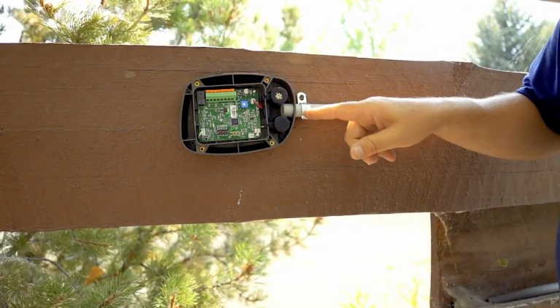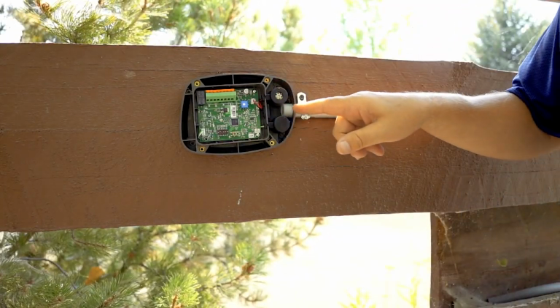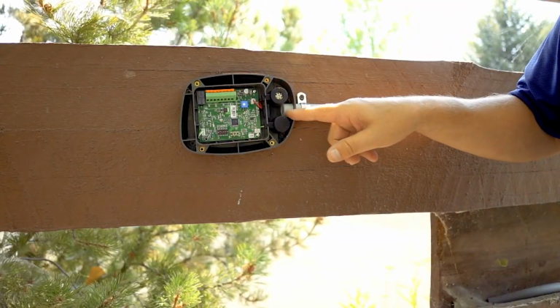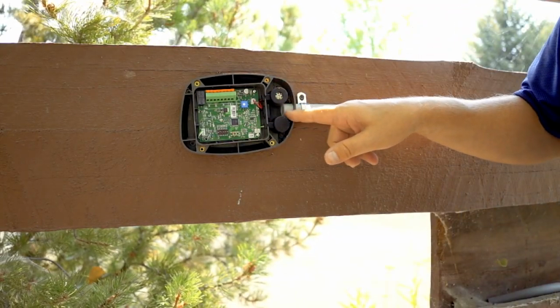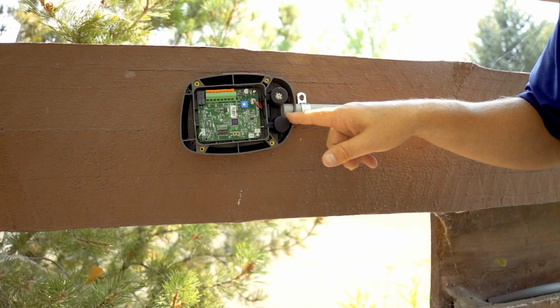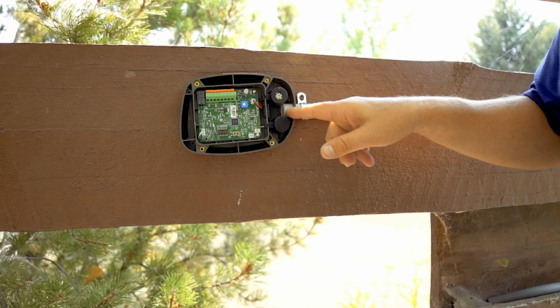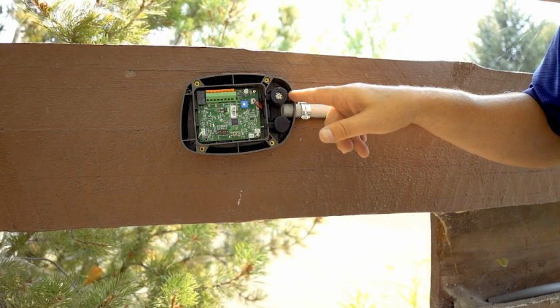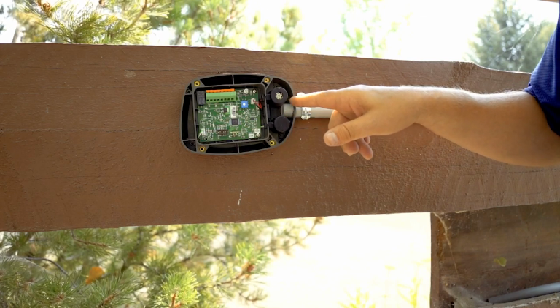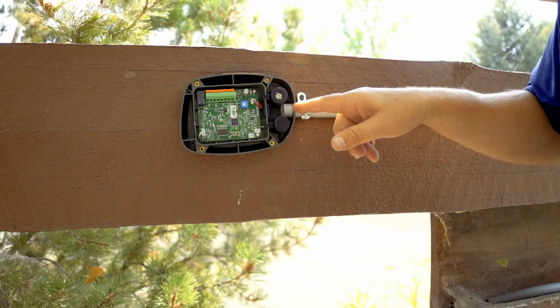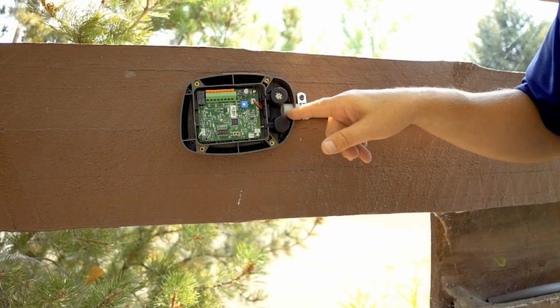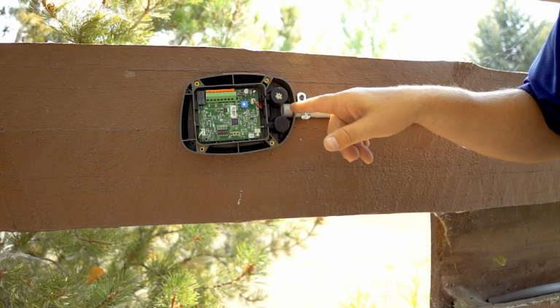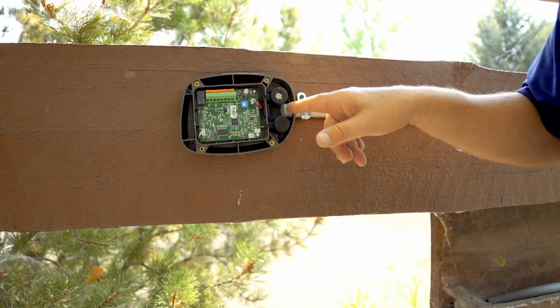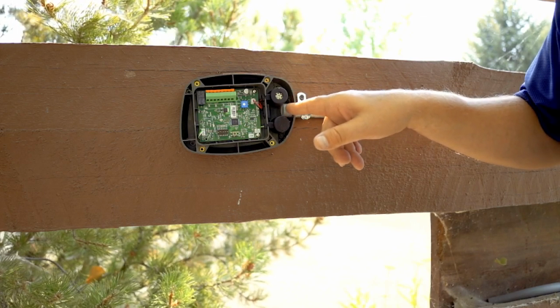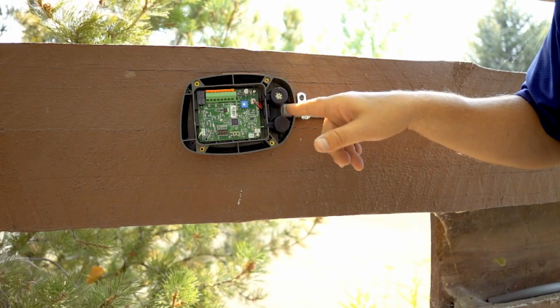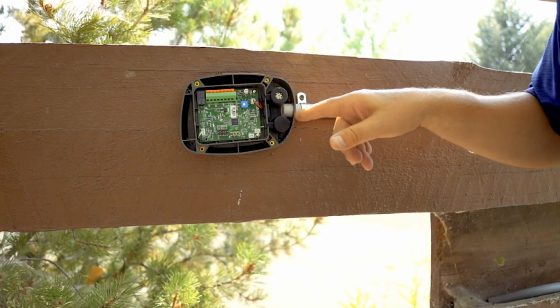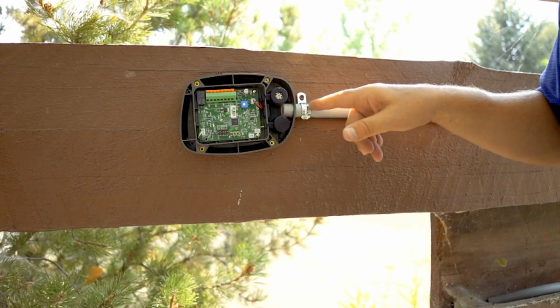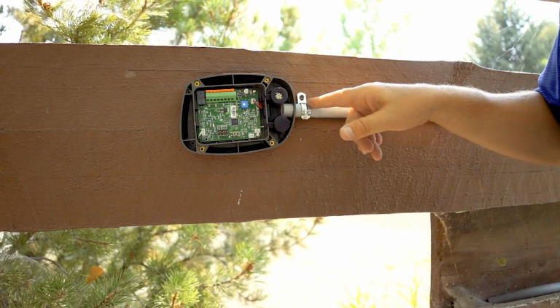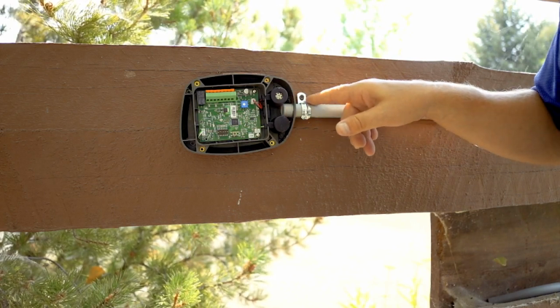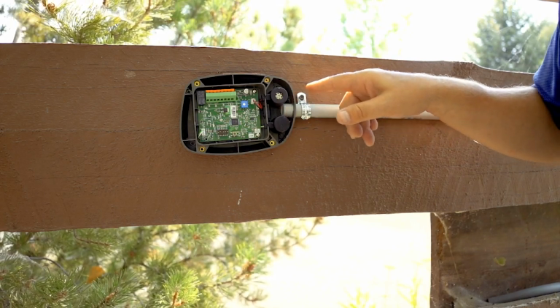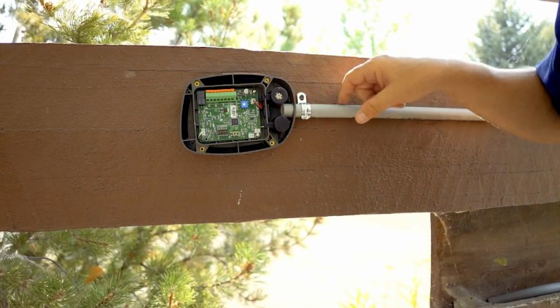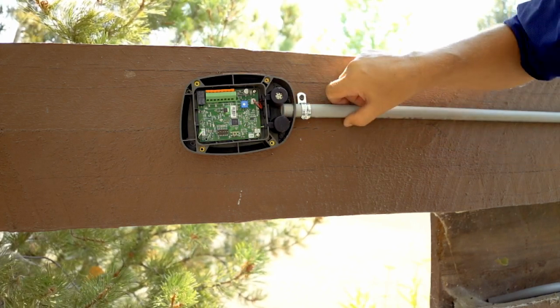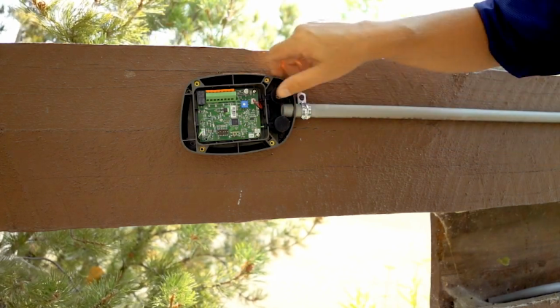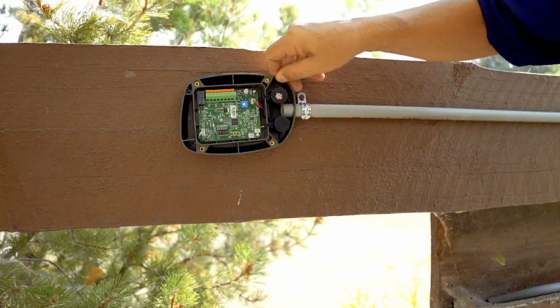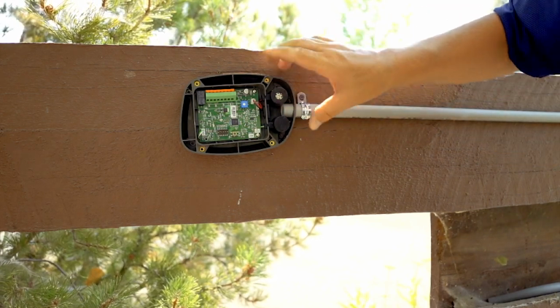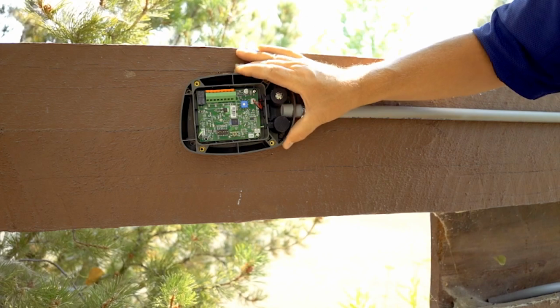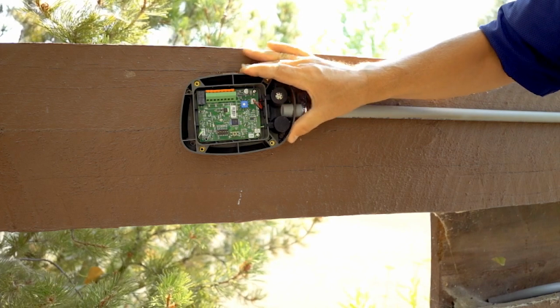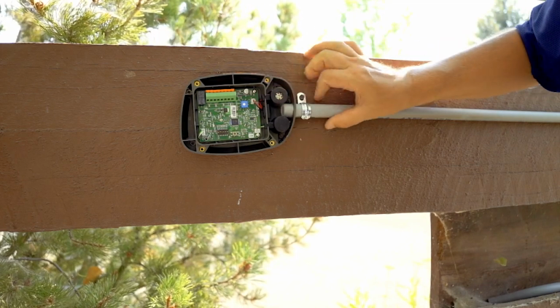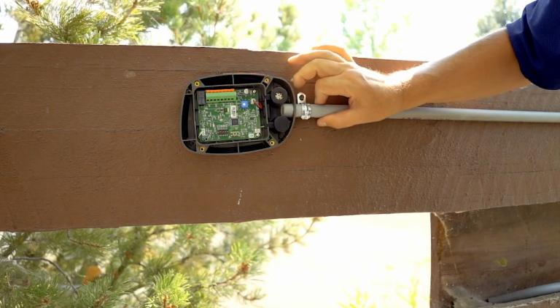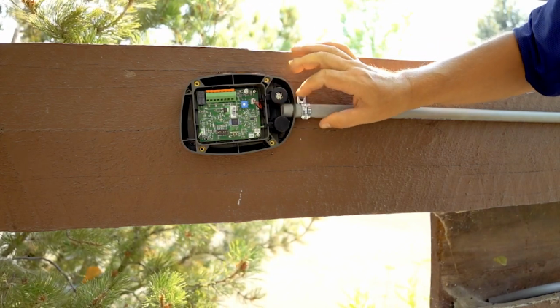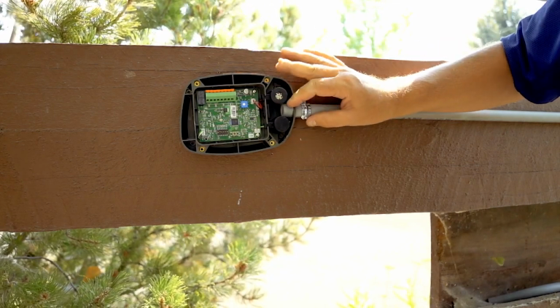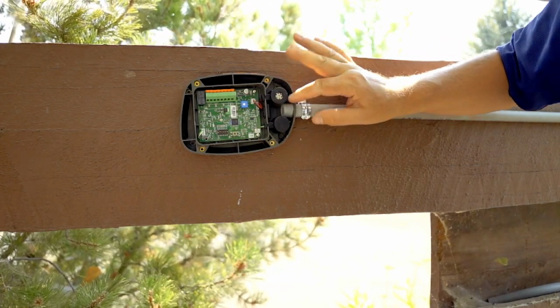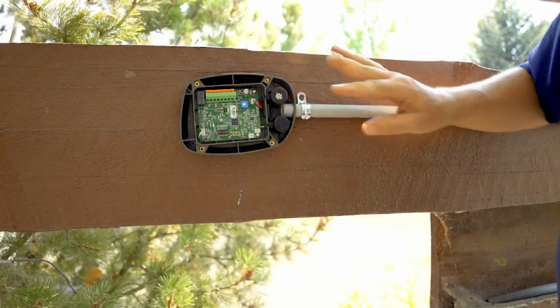If you notice right here, we don't need the locking pin as we get that in. It's nice and secure — it's not going anywhere.